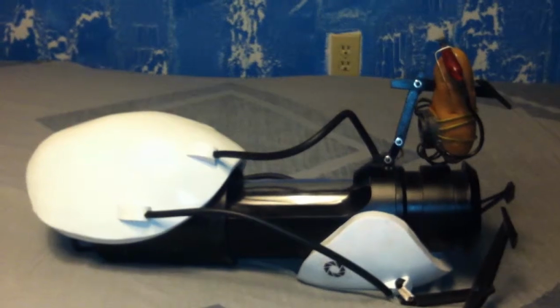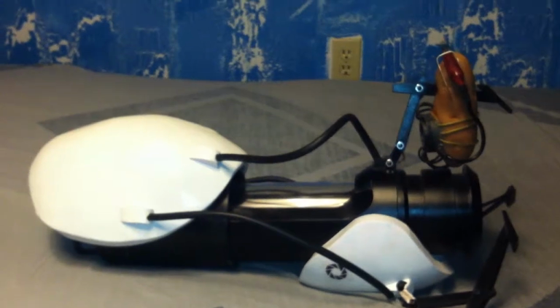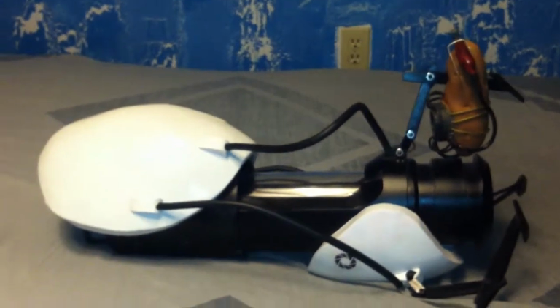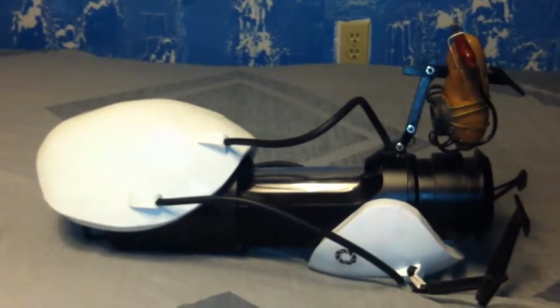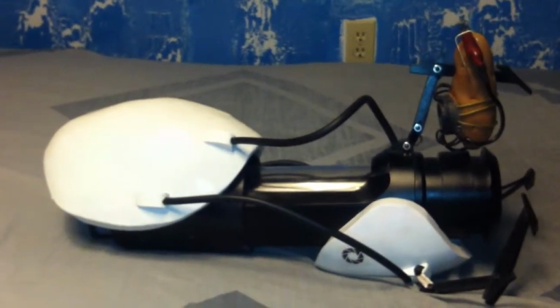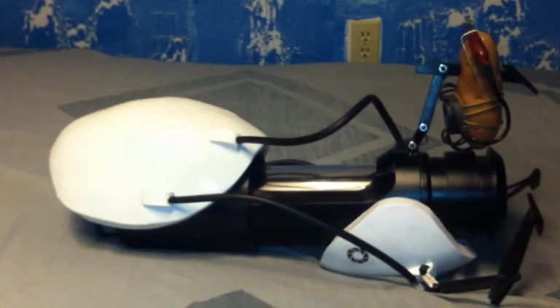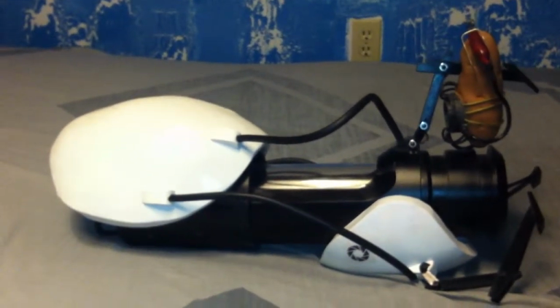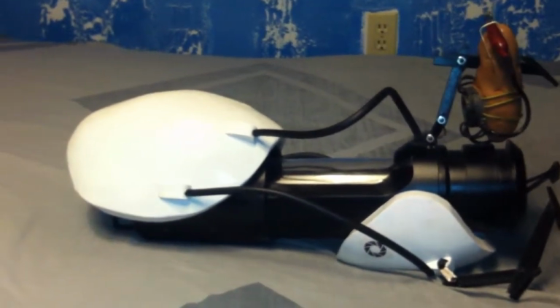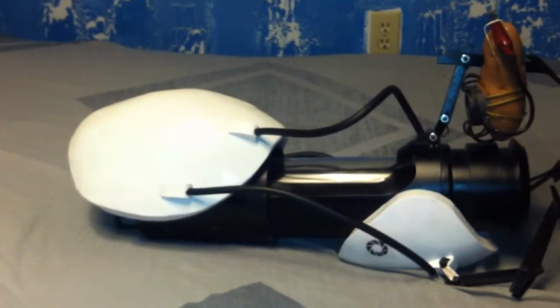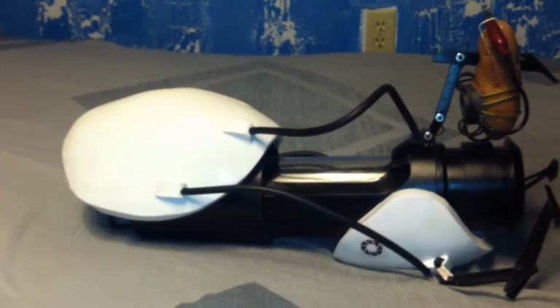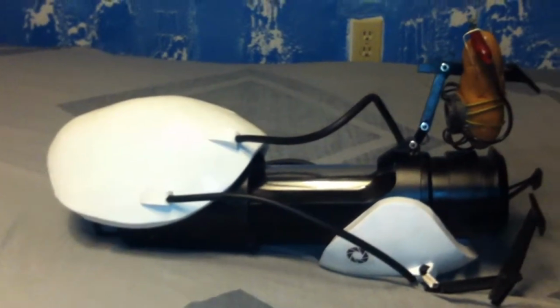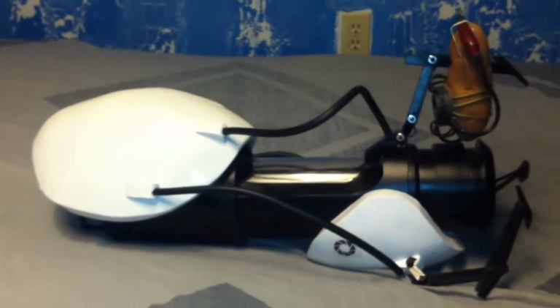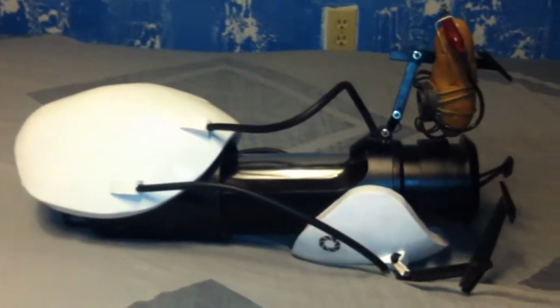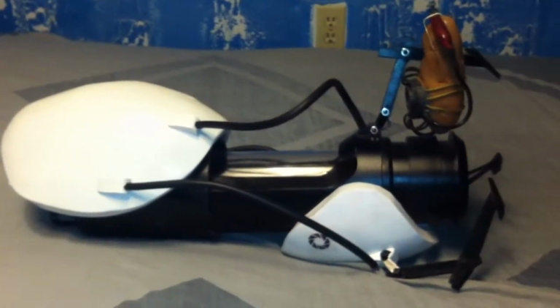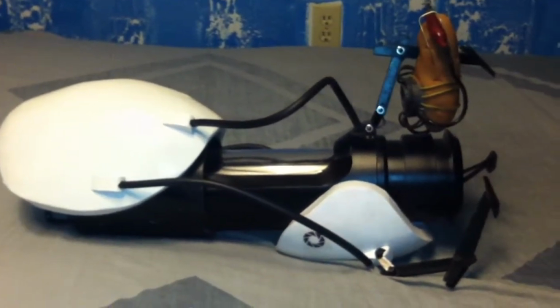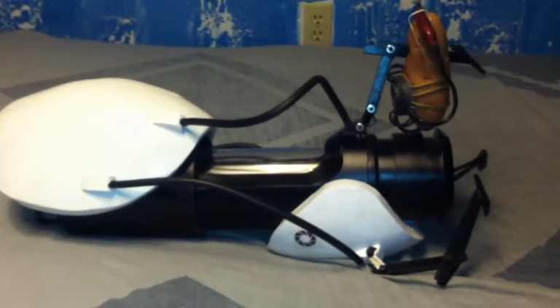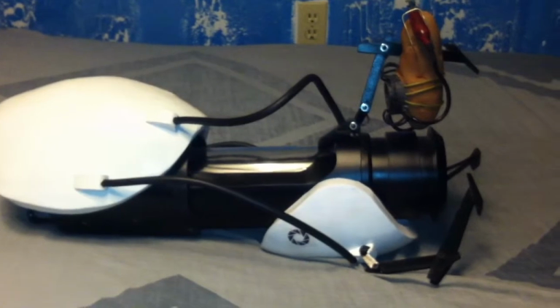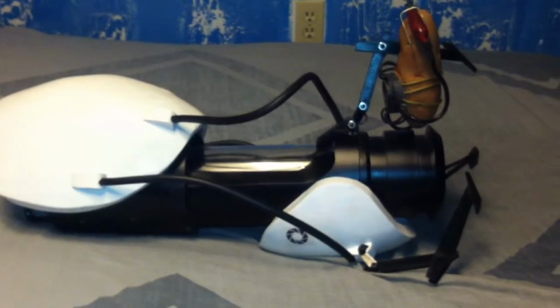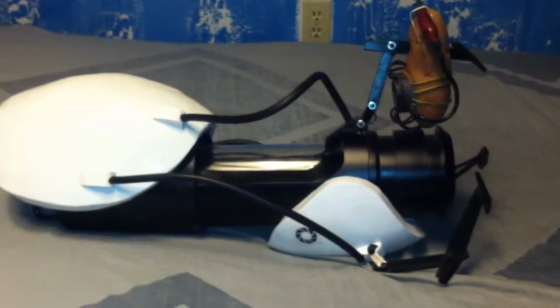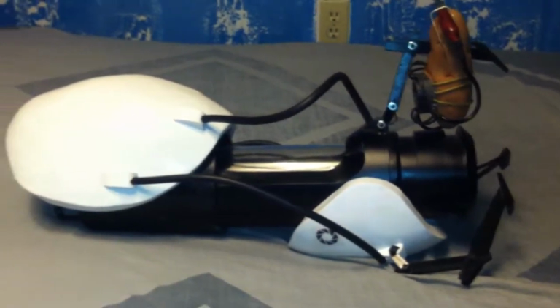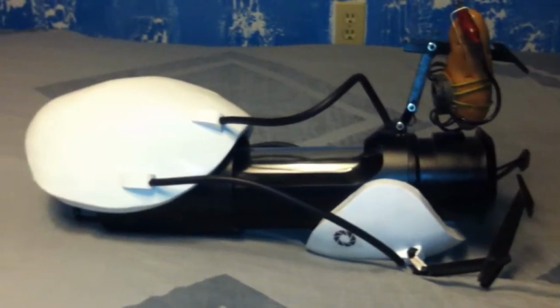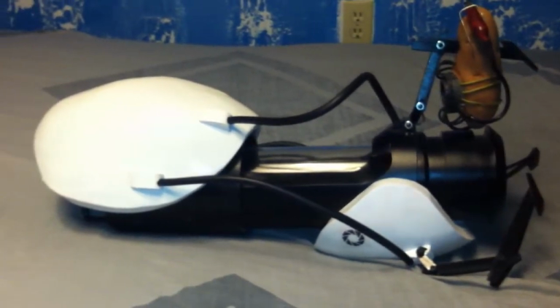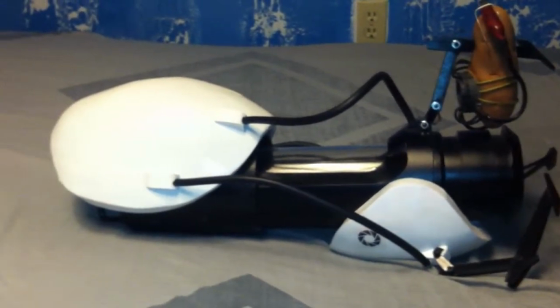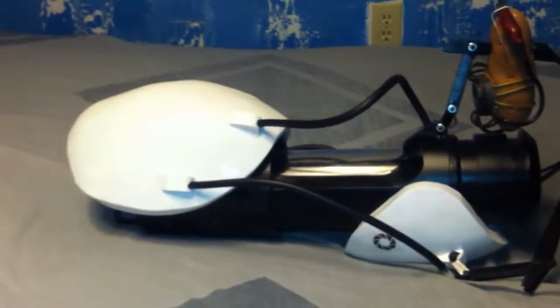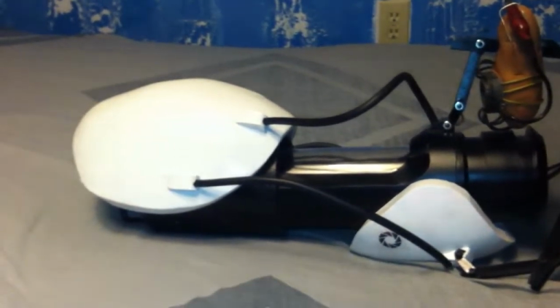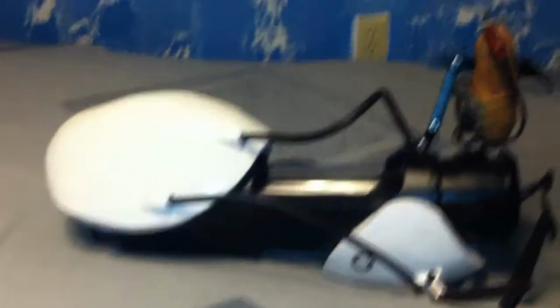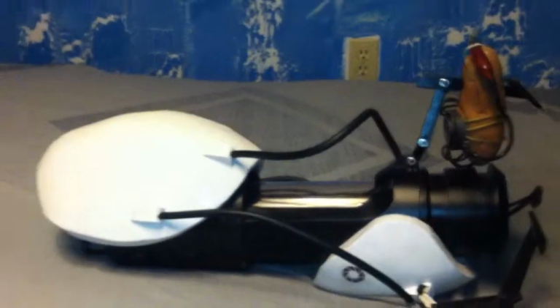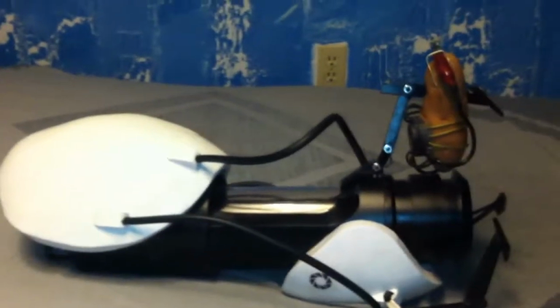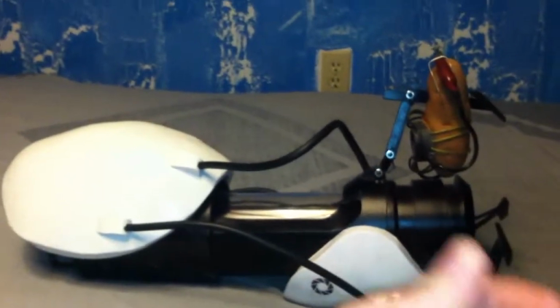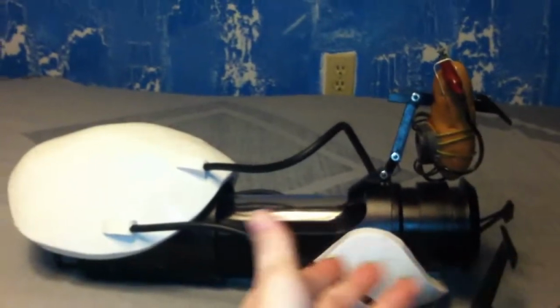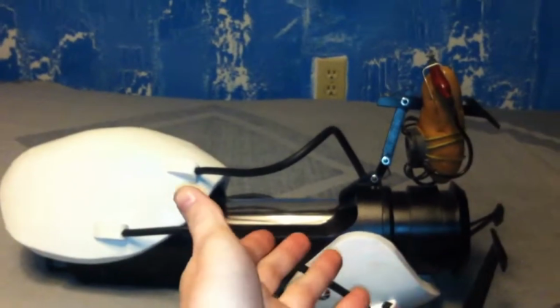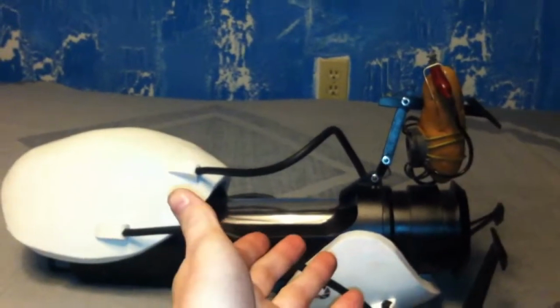Hey guys, this is Morphs Props here. Today I'm going to be doing a quick review on how to build your very own portal gun.